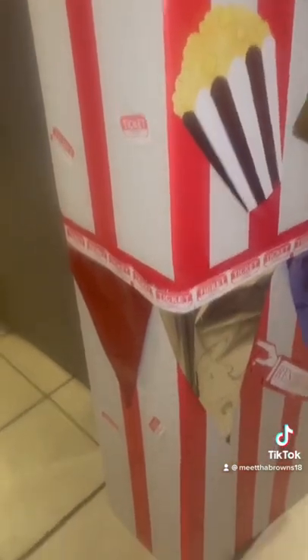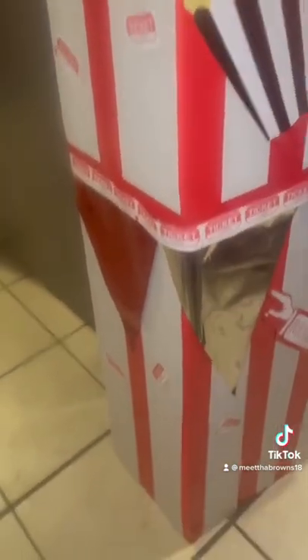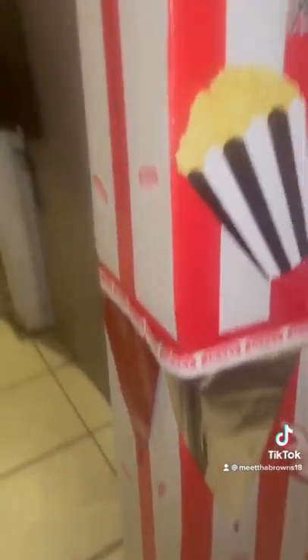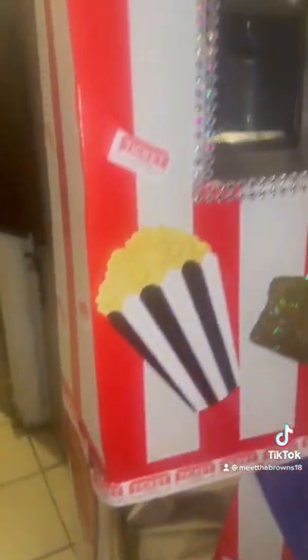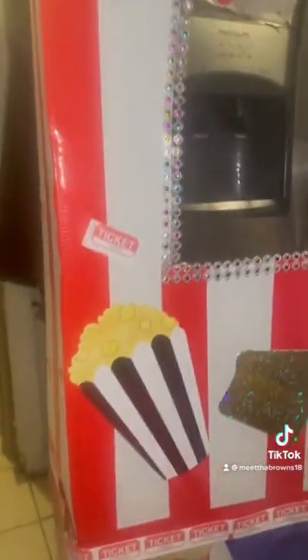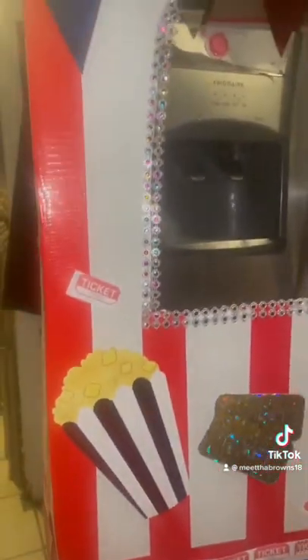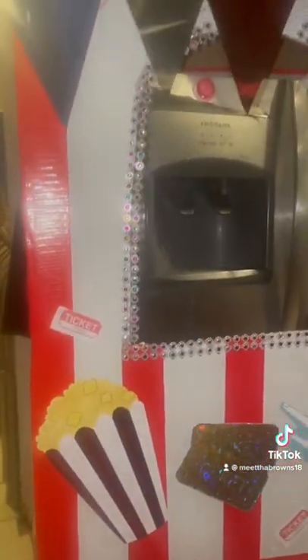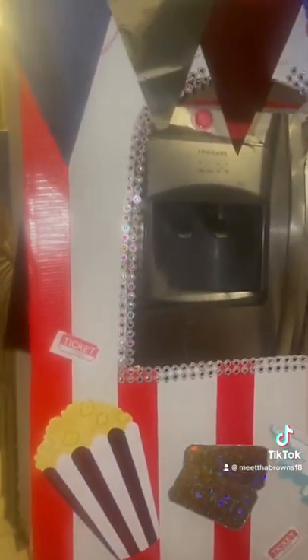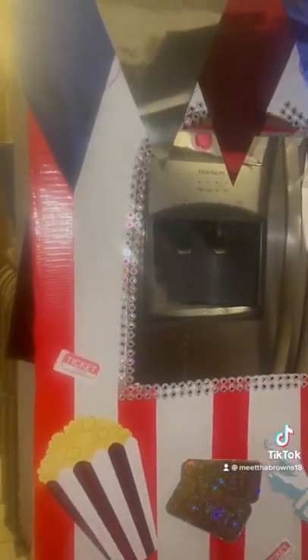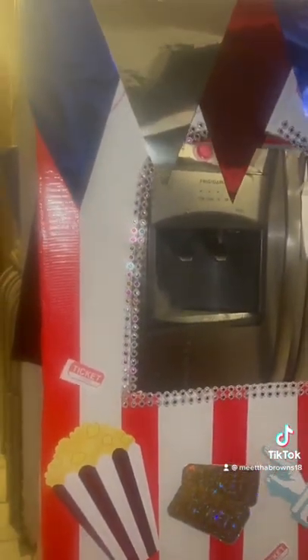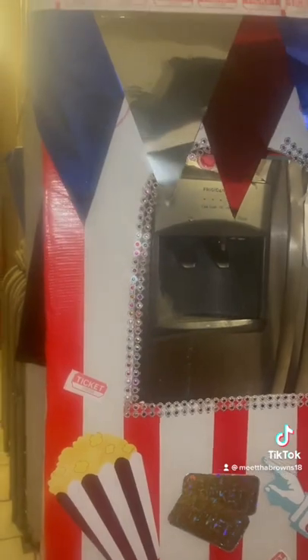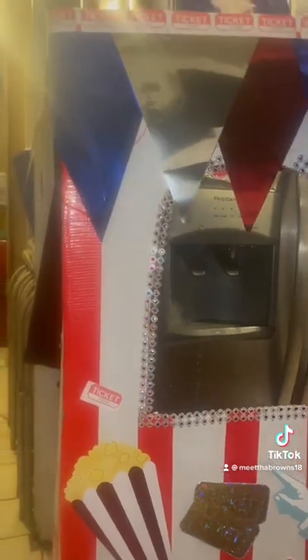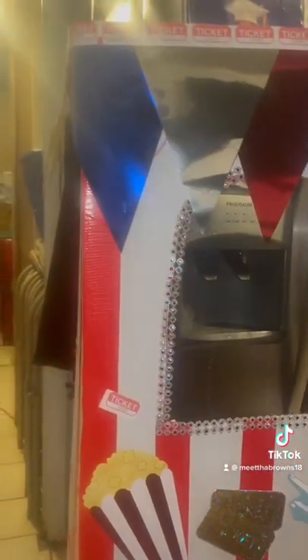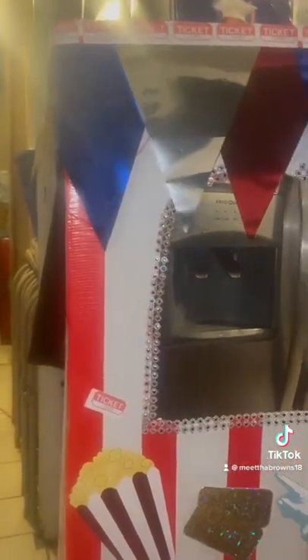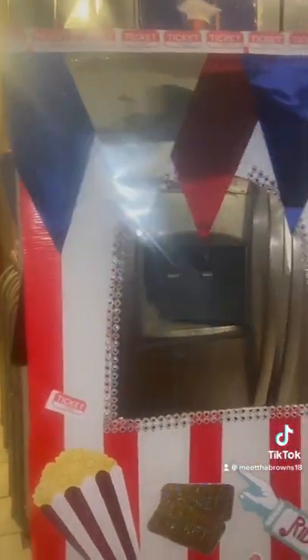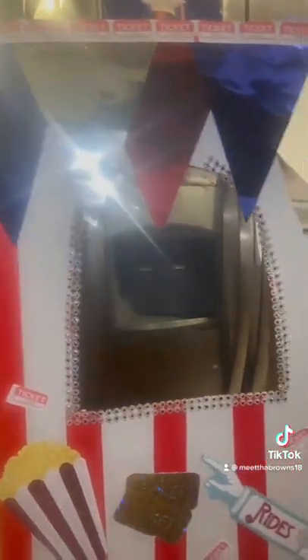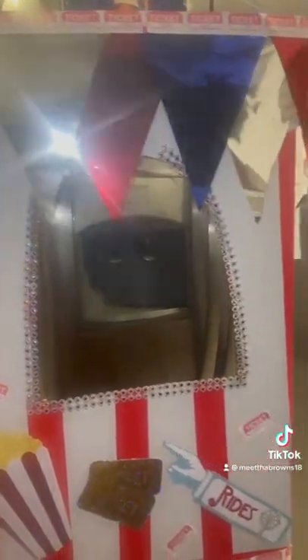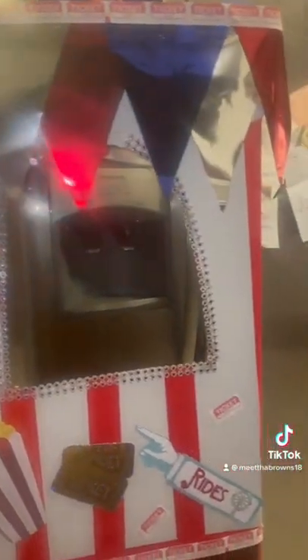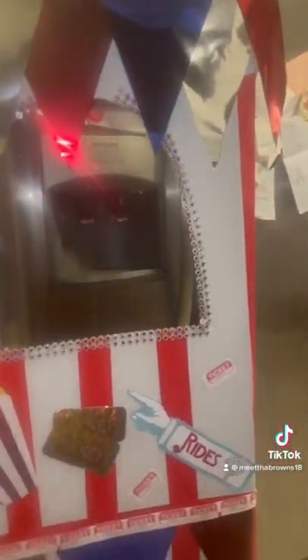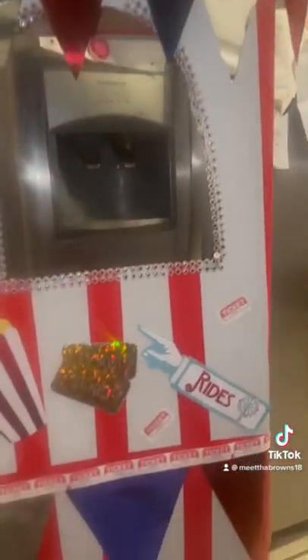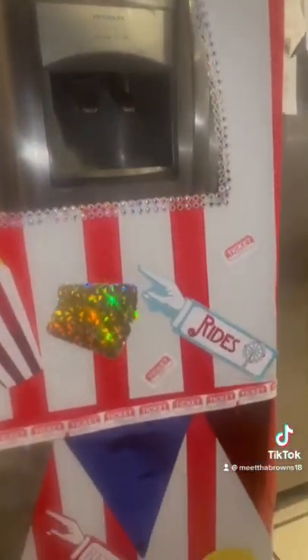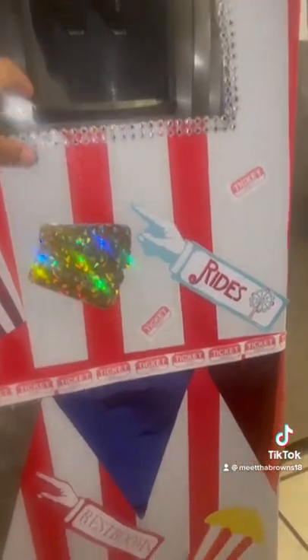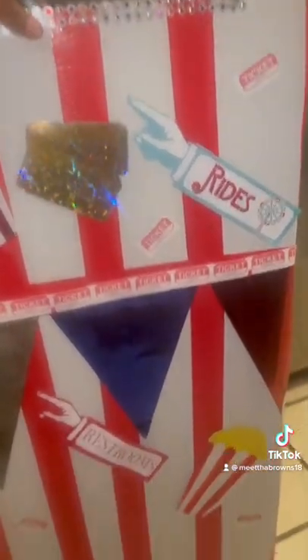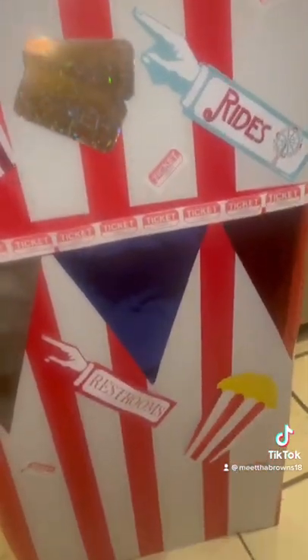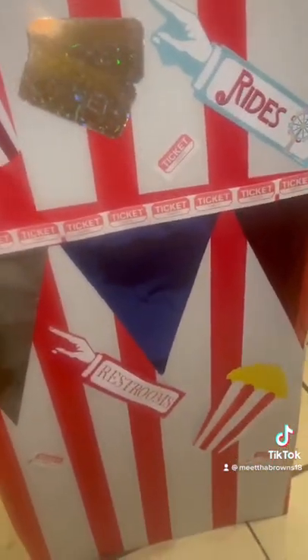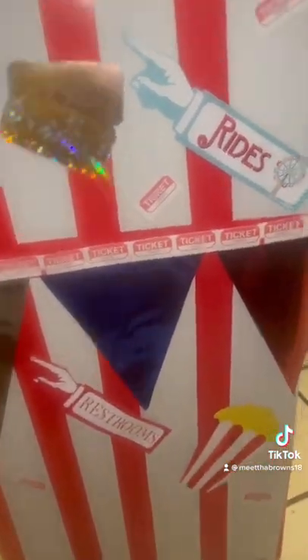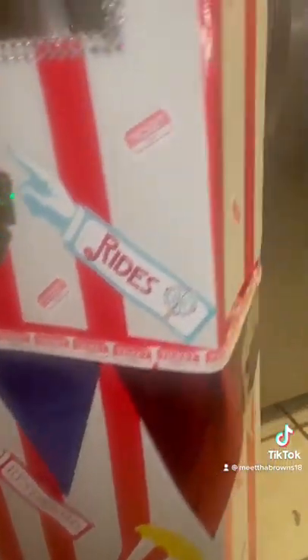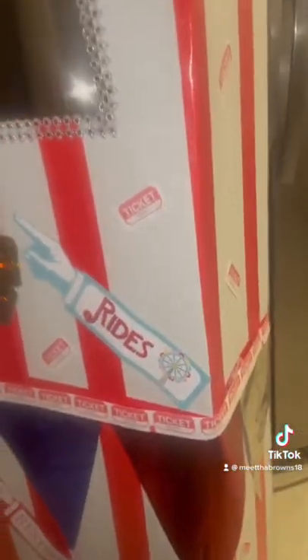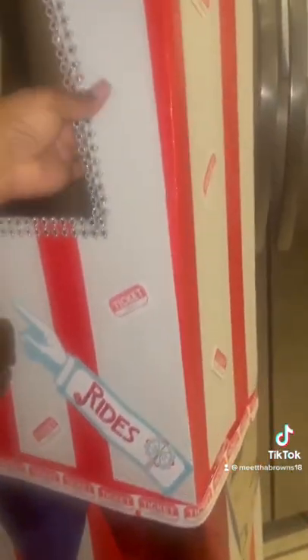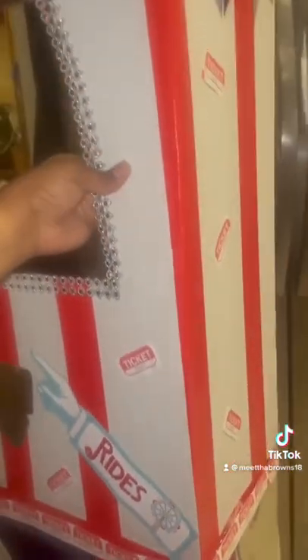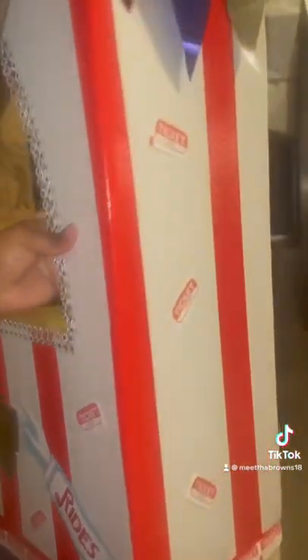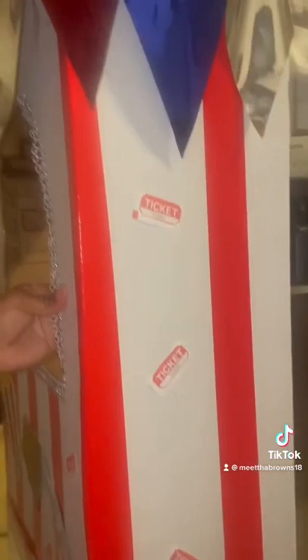Everything cost me about — I think it was like eight different things I bought. I probably spent about $10; everything came from Dollar Tree. I think I might make another one because it's kind of cute. It came out good.